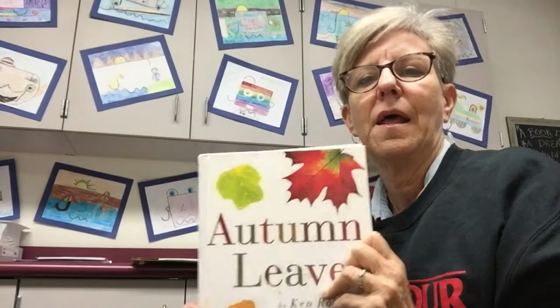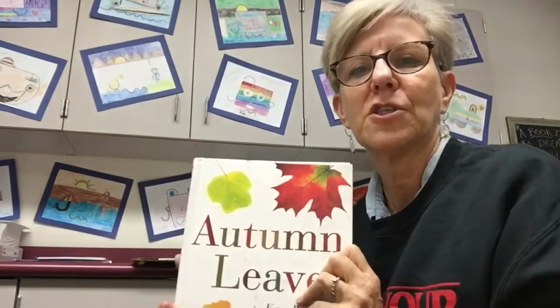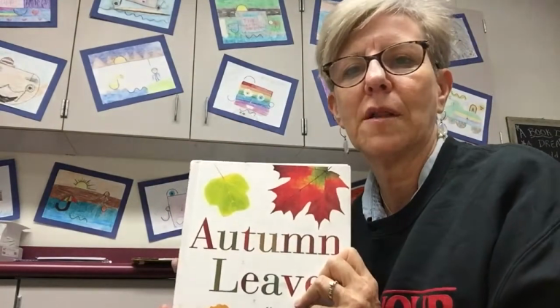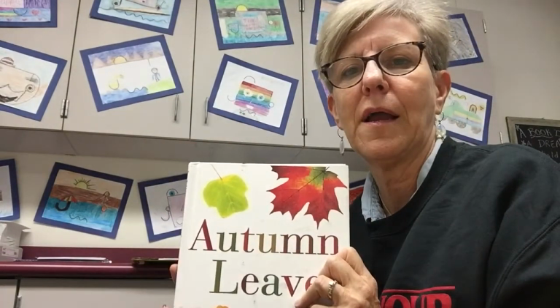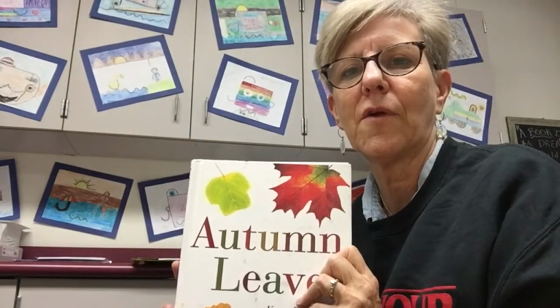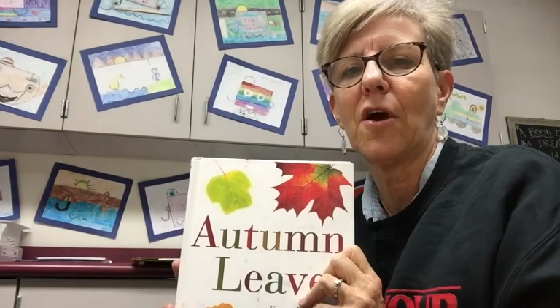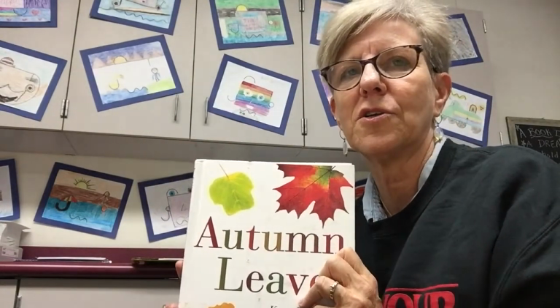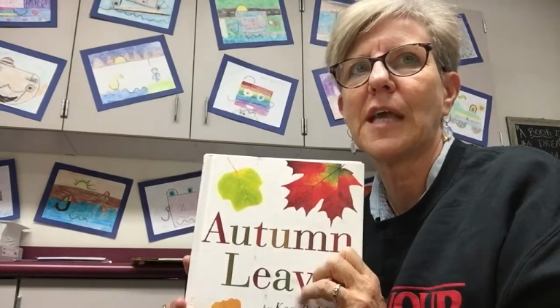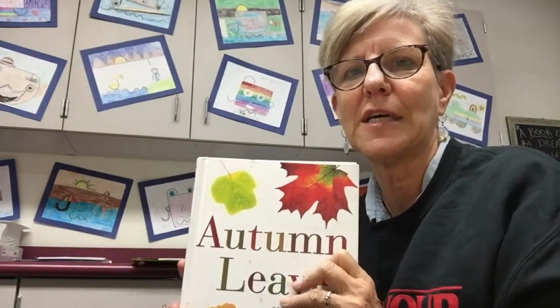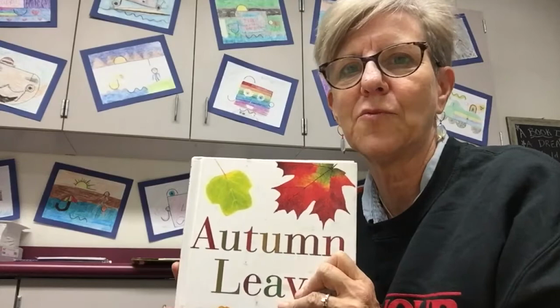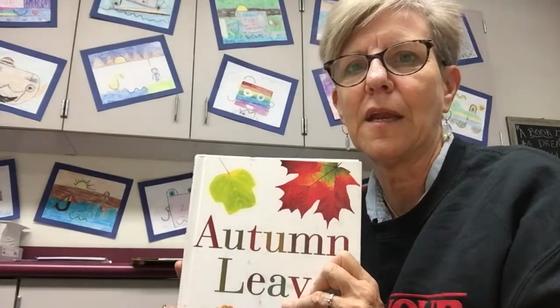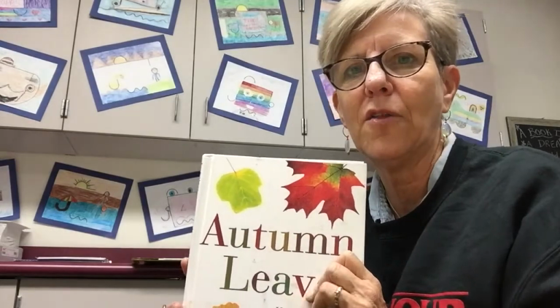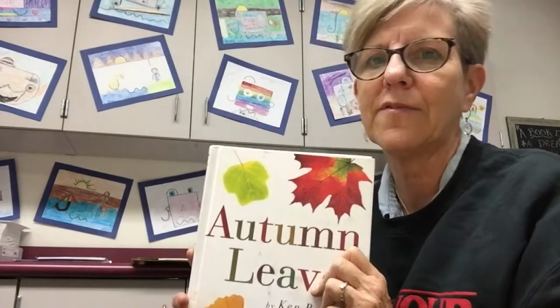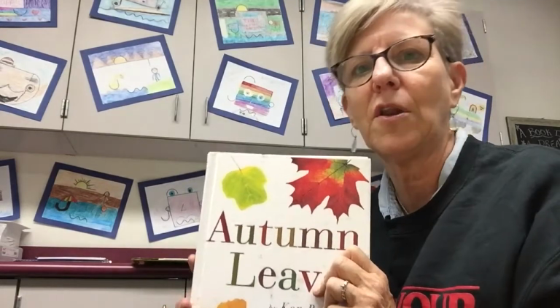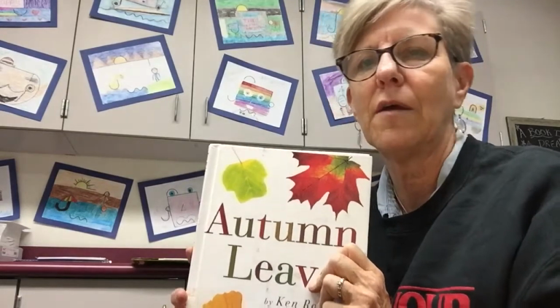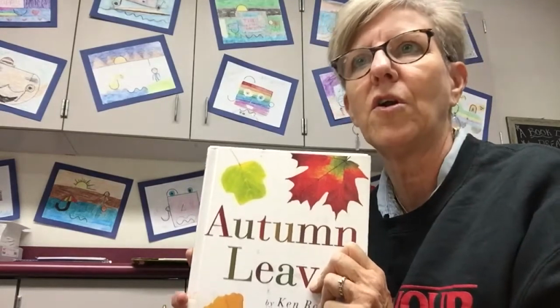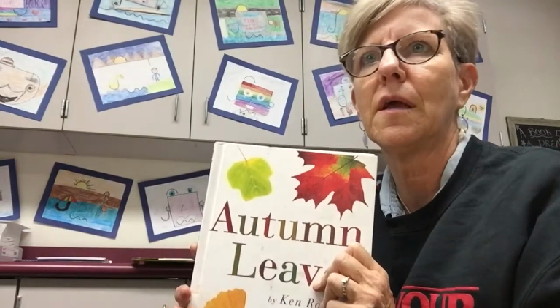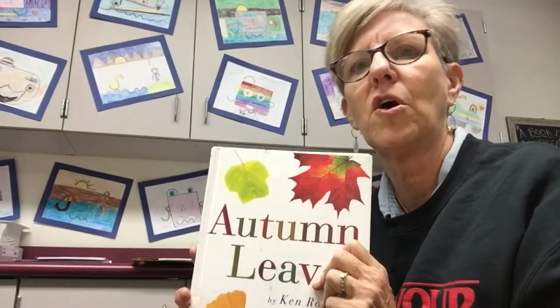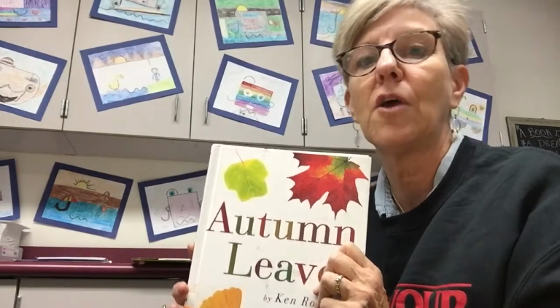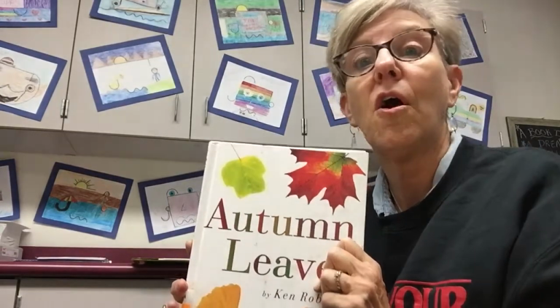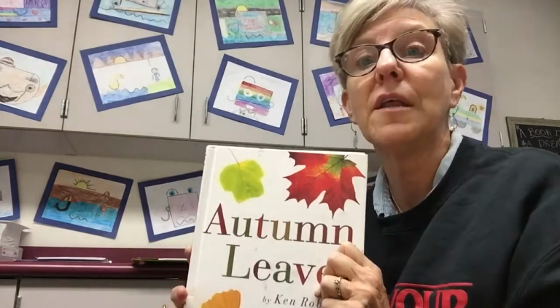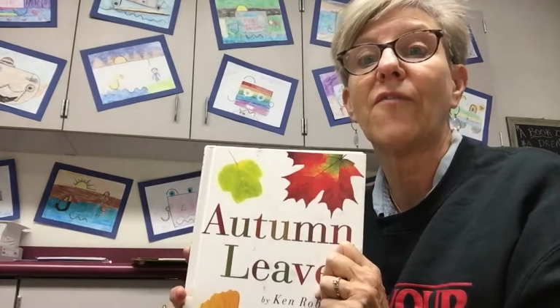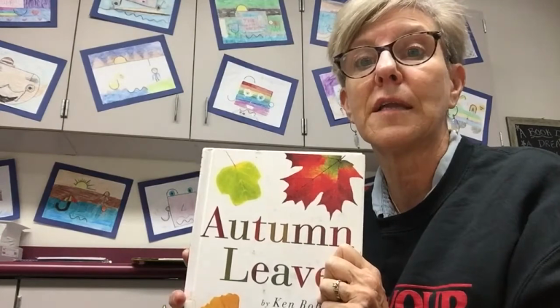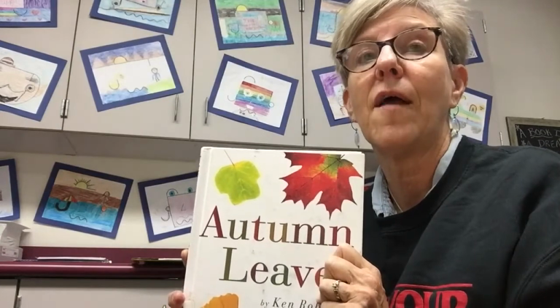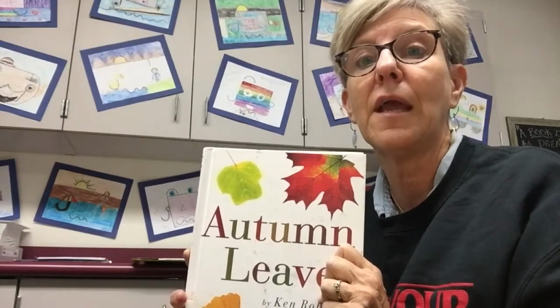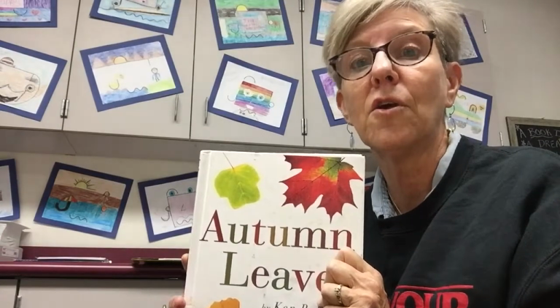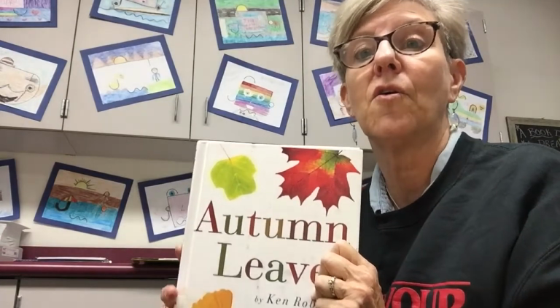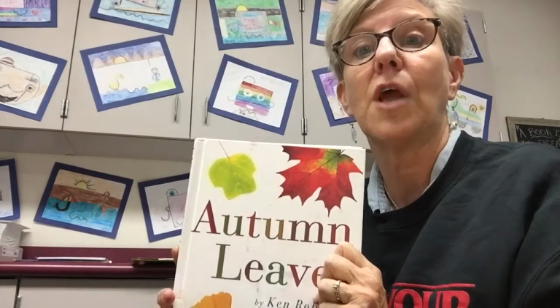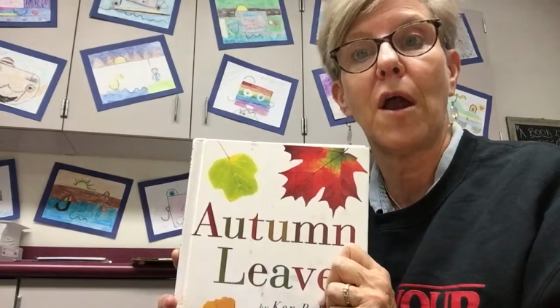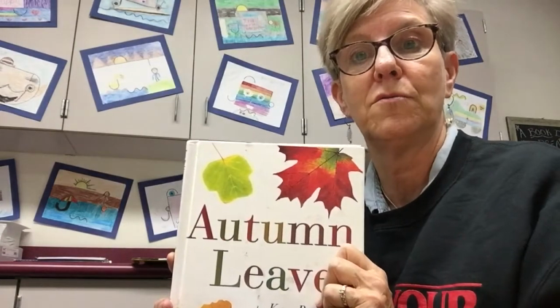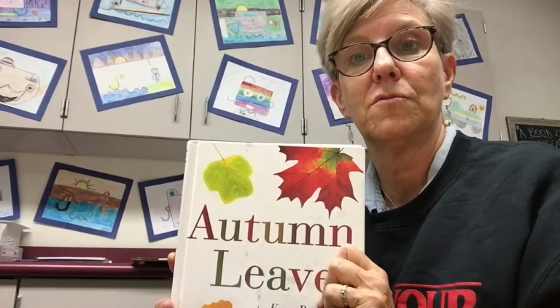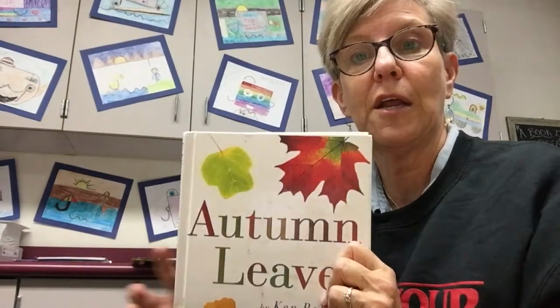Here's a song that my granddaughter sang to us last weekend: All the leaves are falling down, falling down, falling down. All the leaves are falling down — they turn orange and brown. Isn't that good?